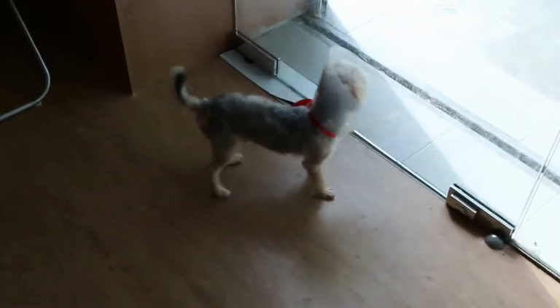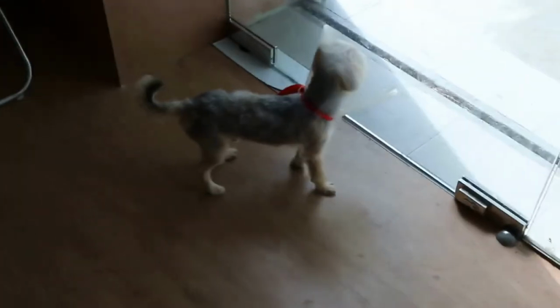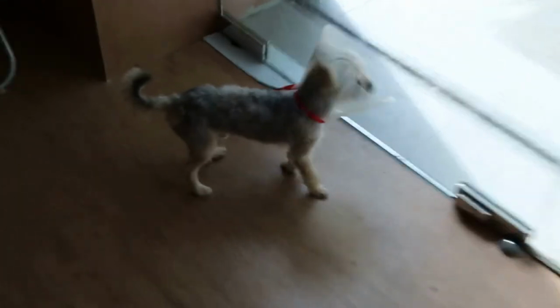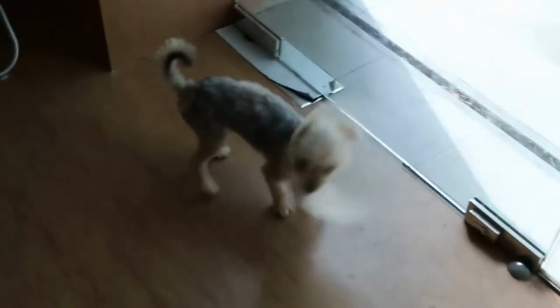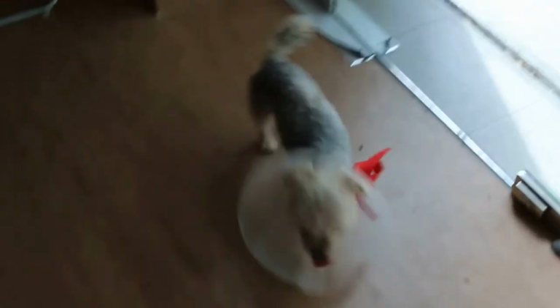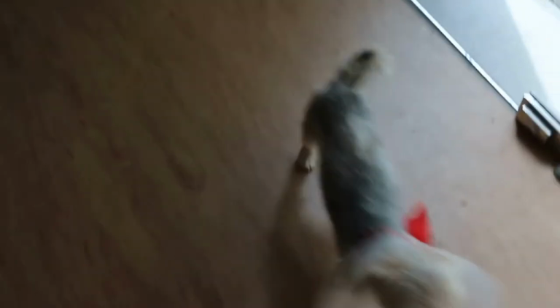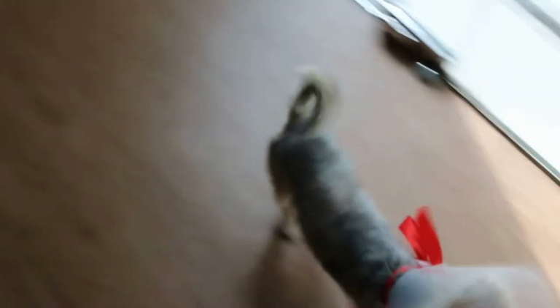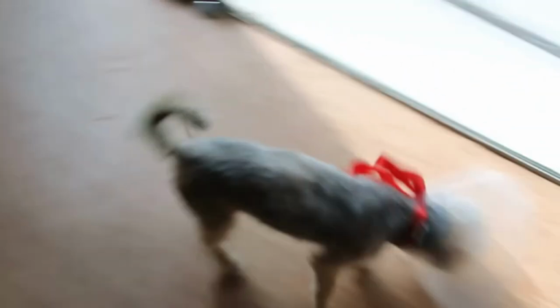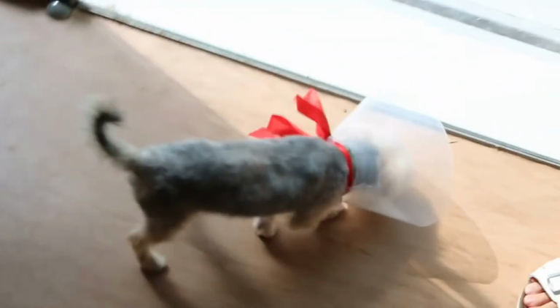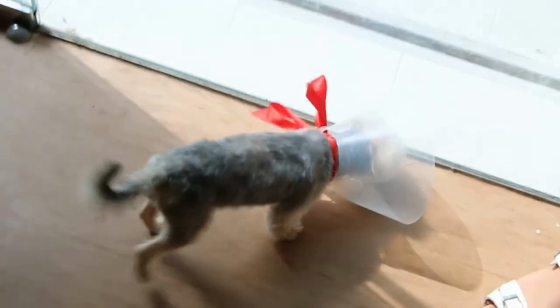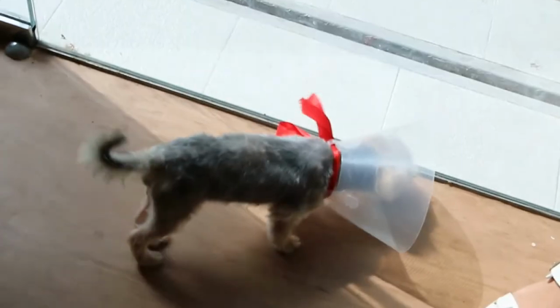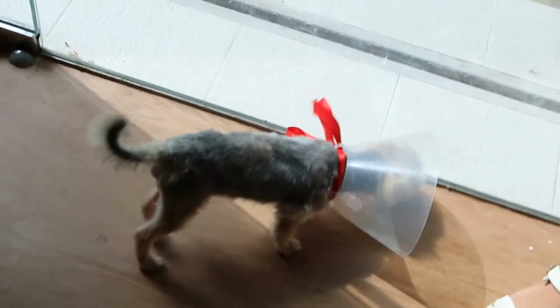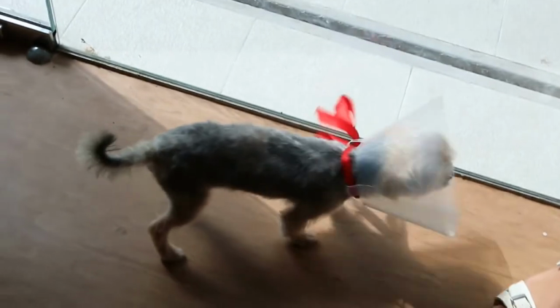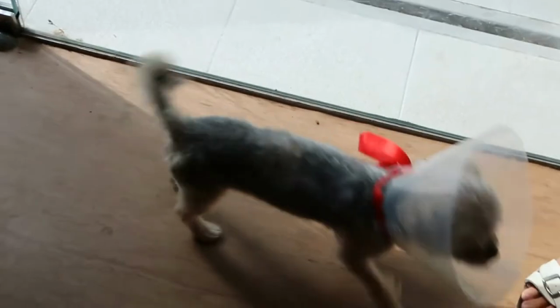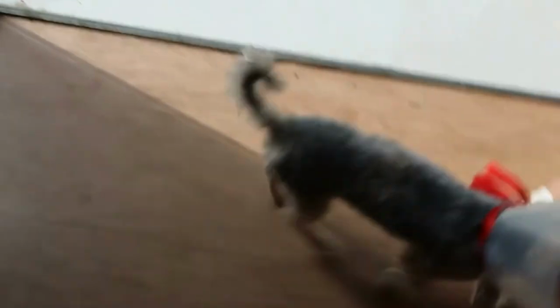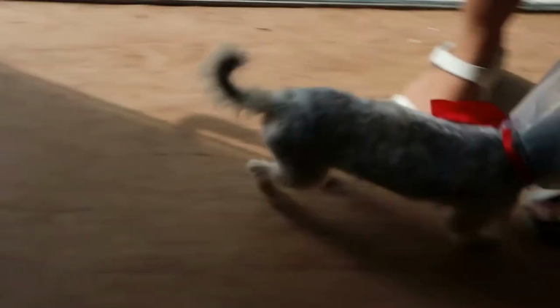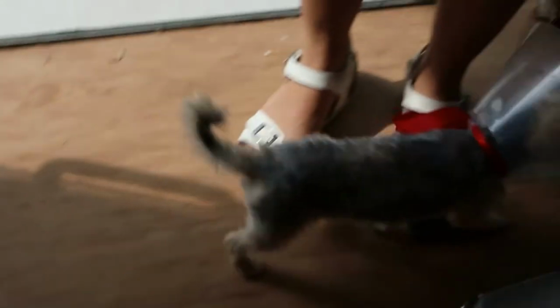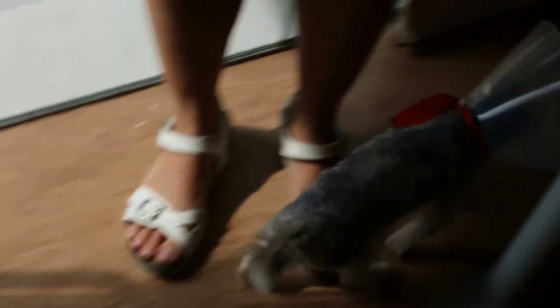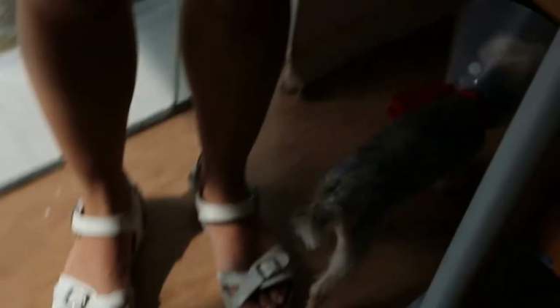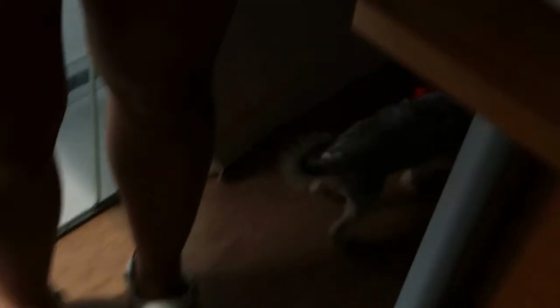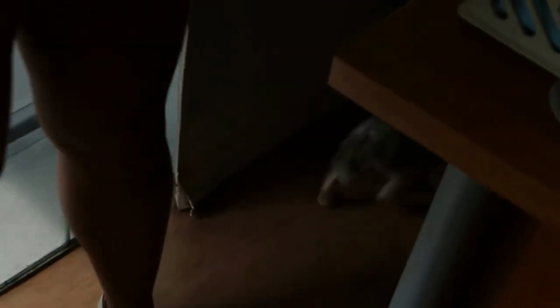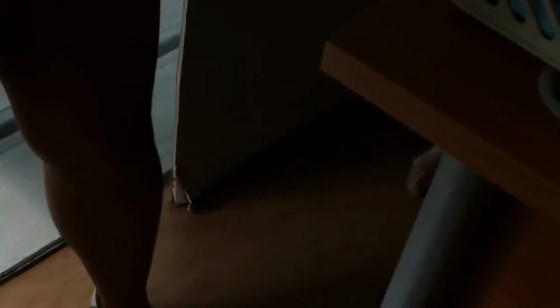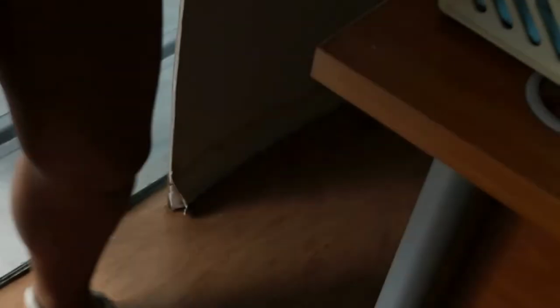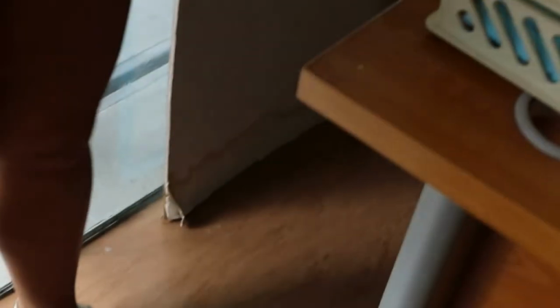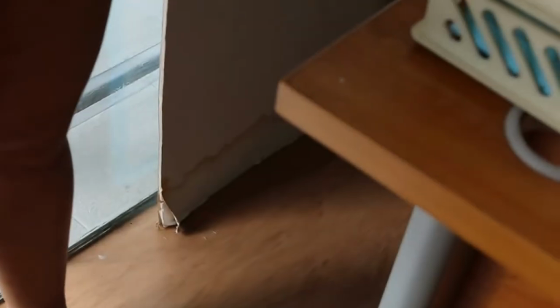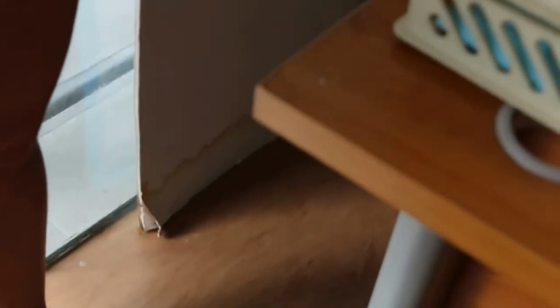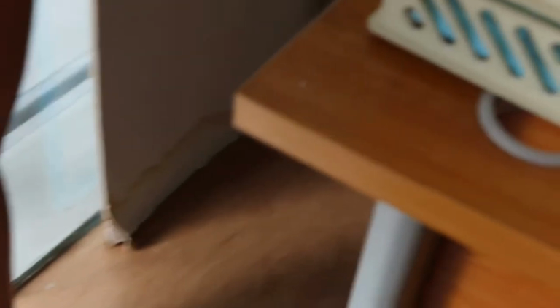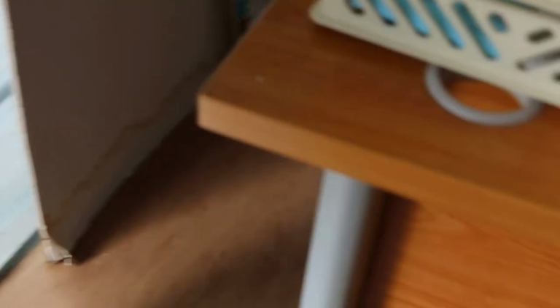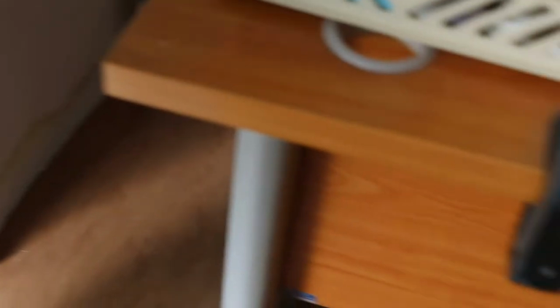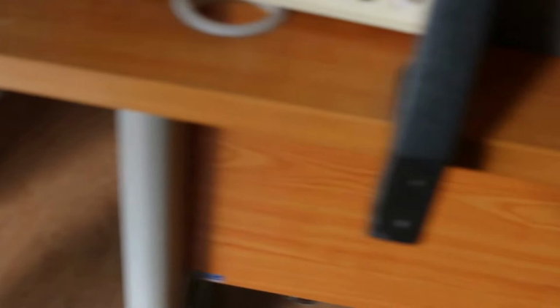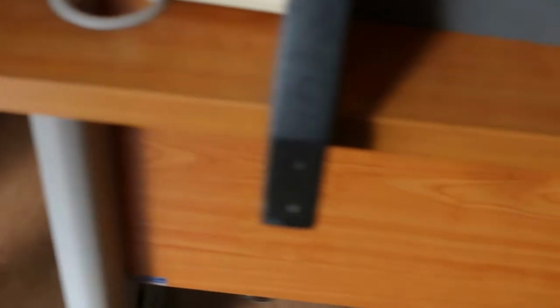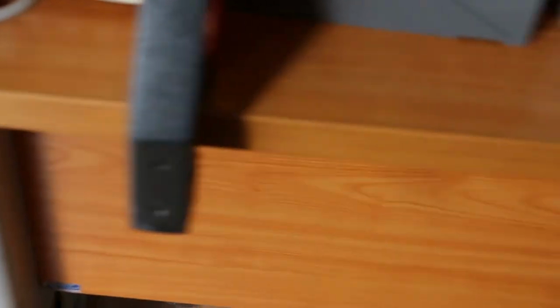February 15th, 2016. This dog is about 8 months old. This is a silky terrier — or more like a cross.